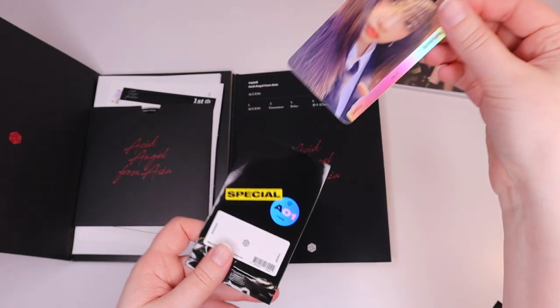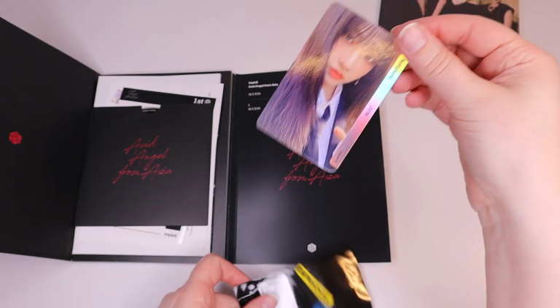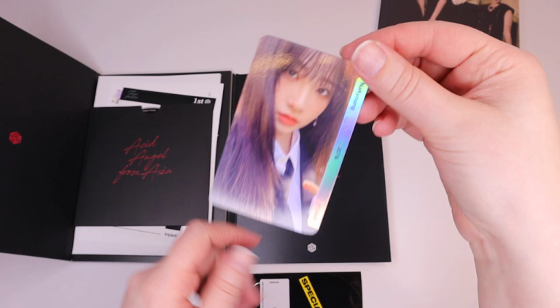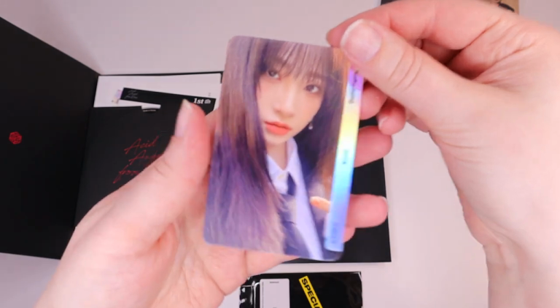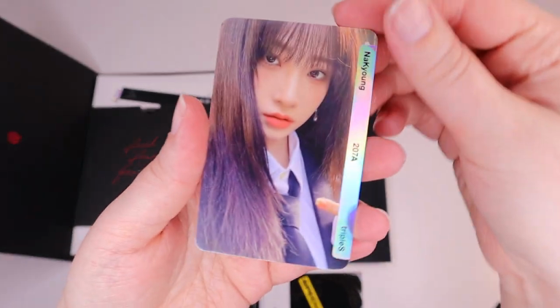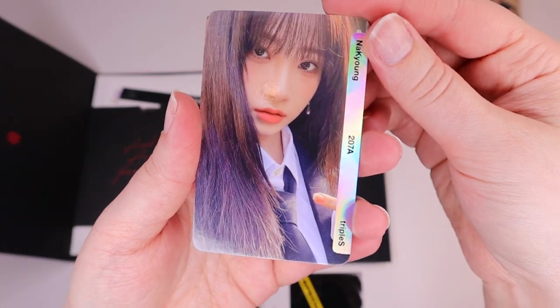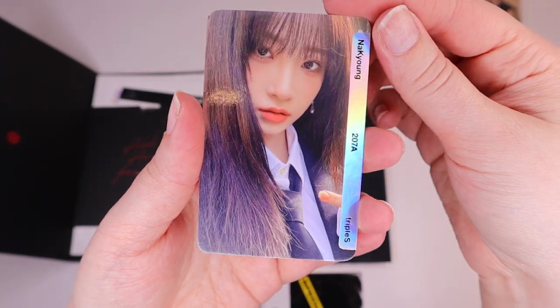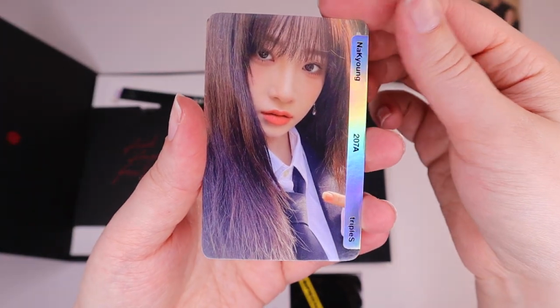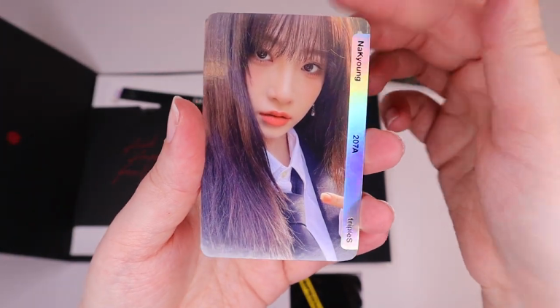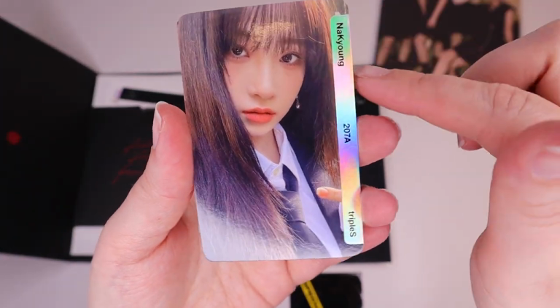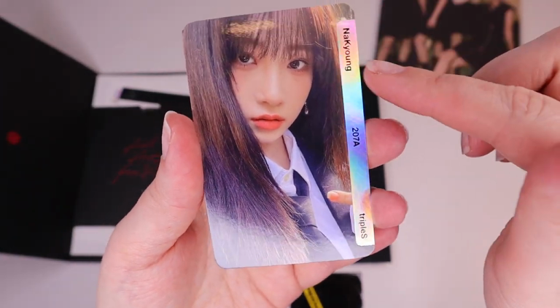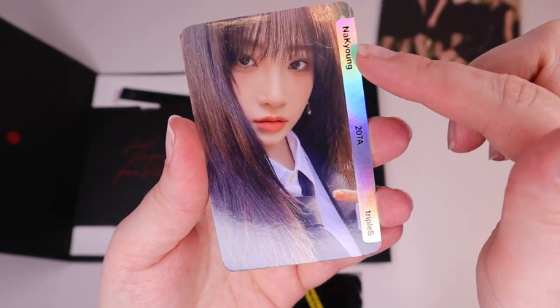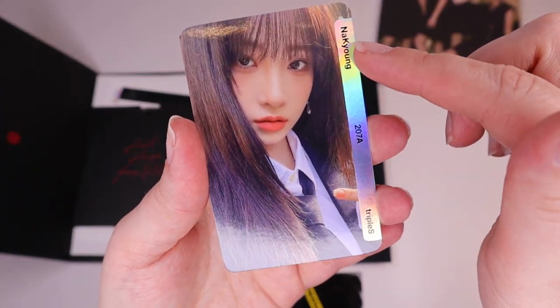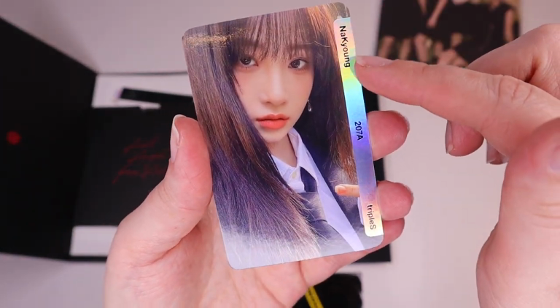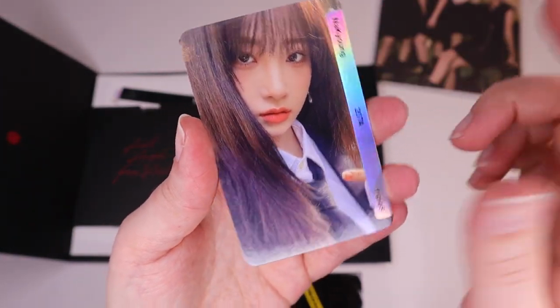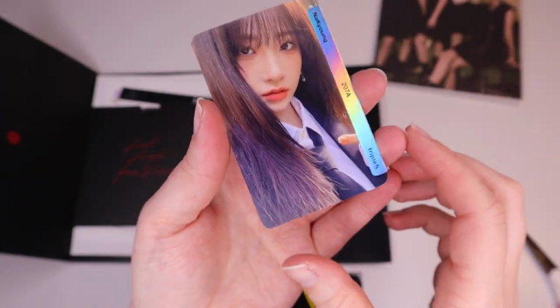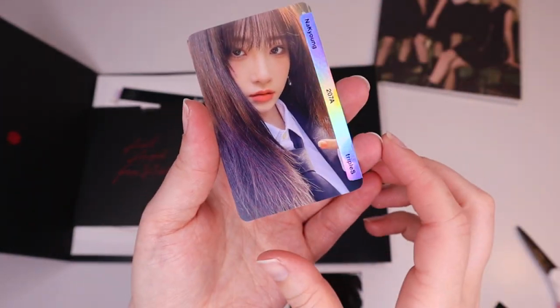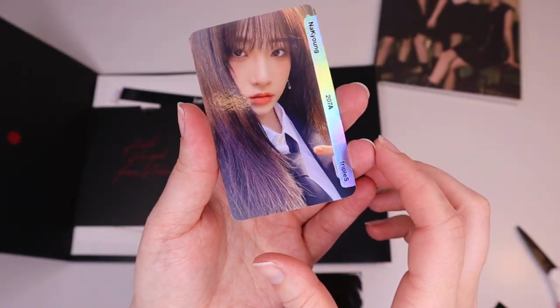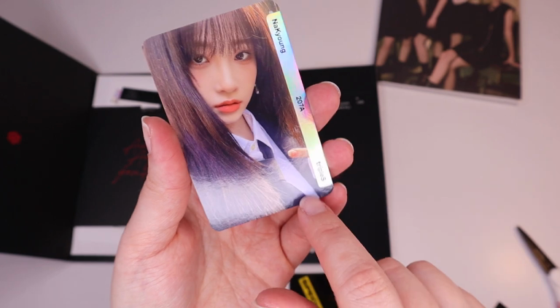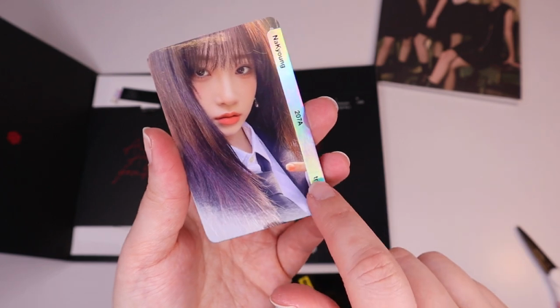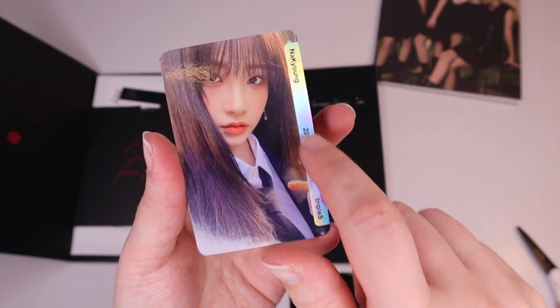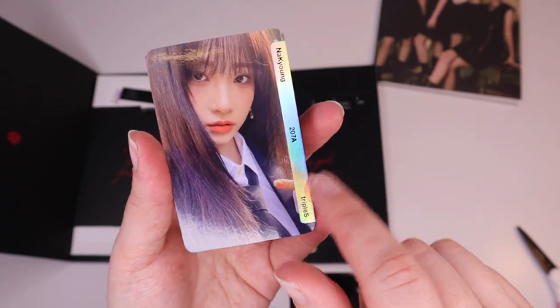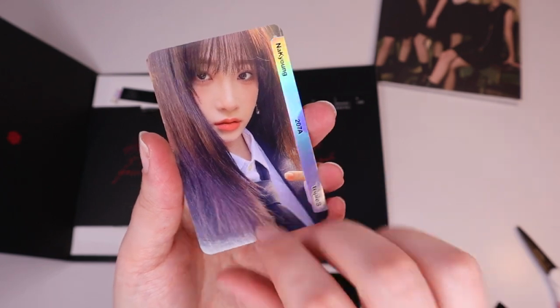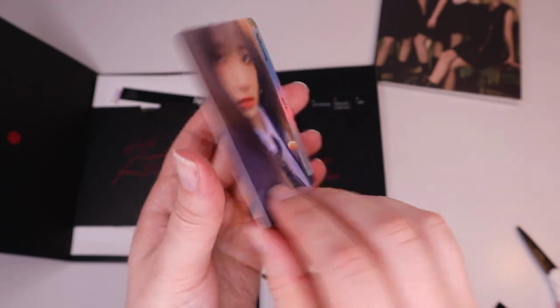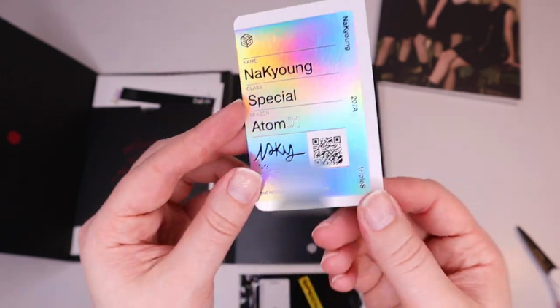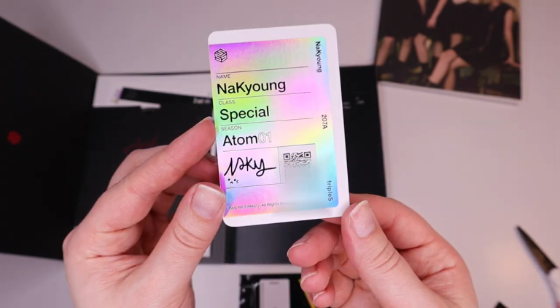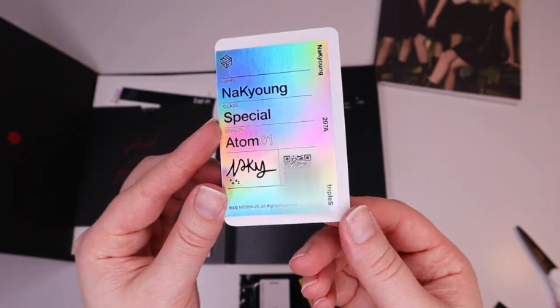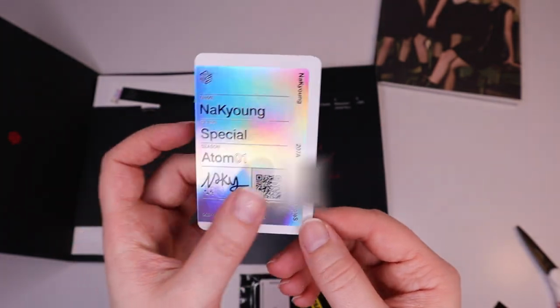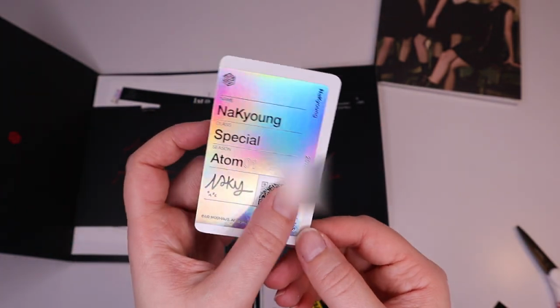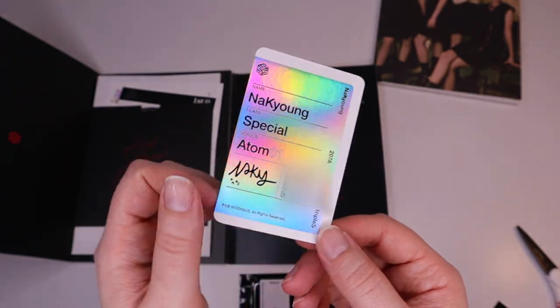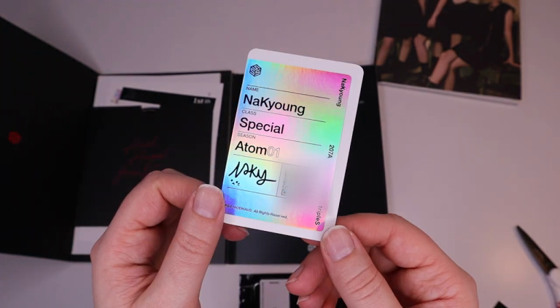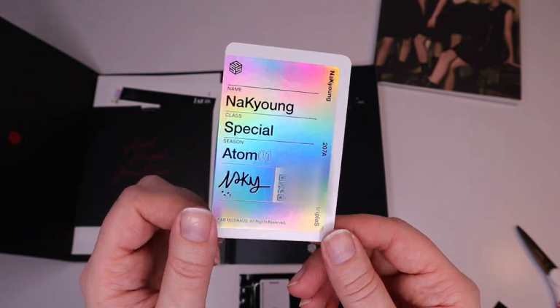This is a photo card, so it's Nahyung. I really like this hollow thing on the side — they're hollow back here too.